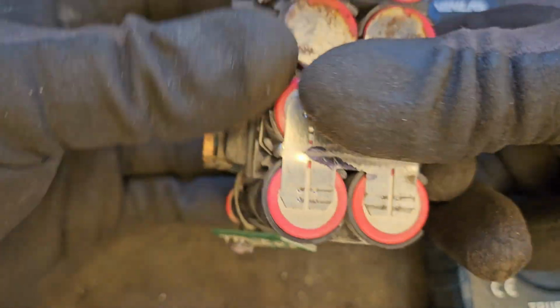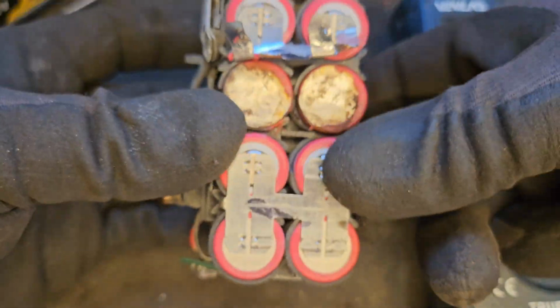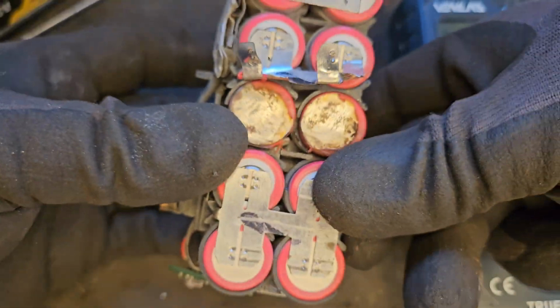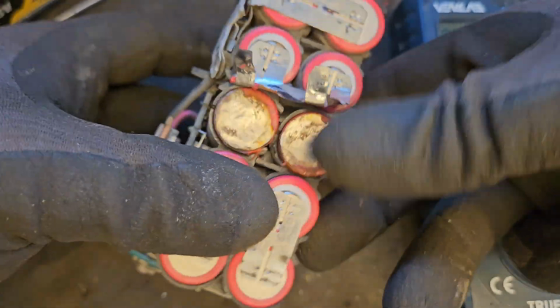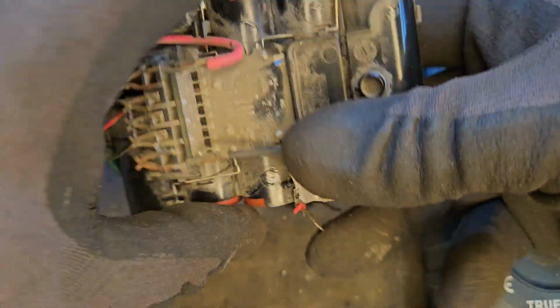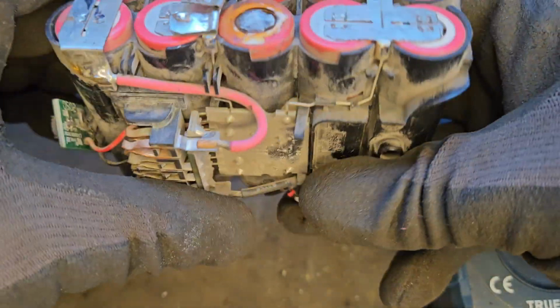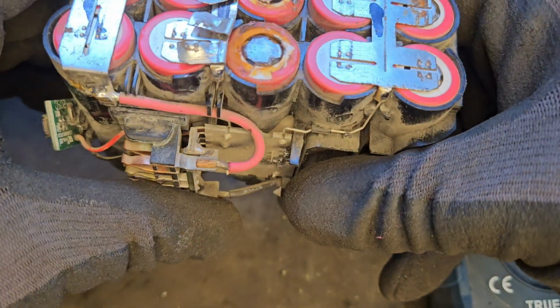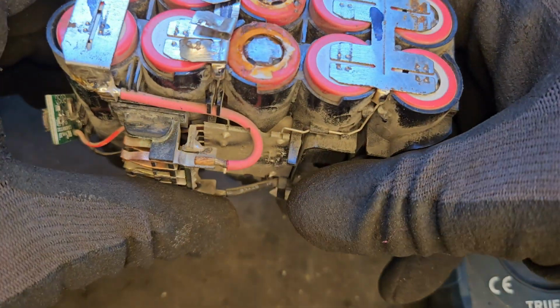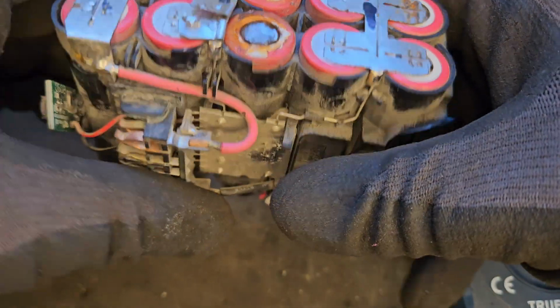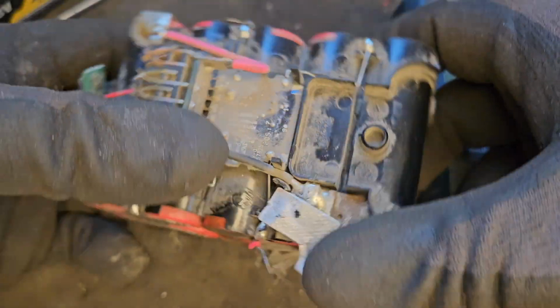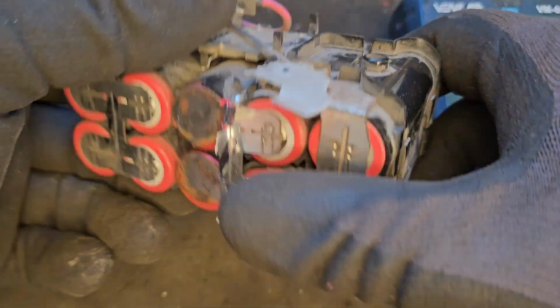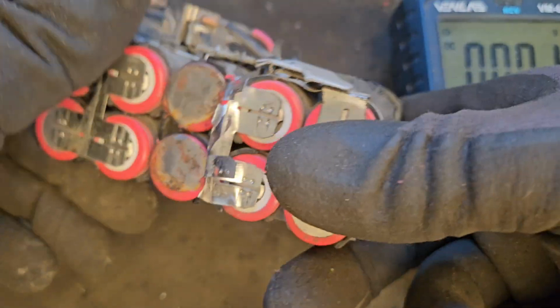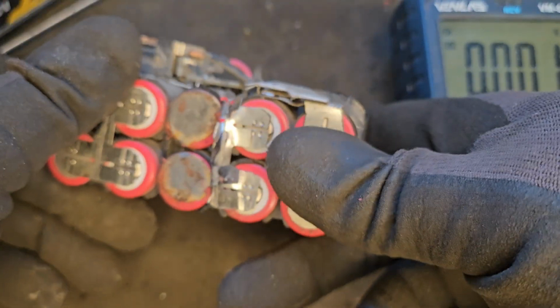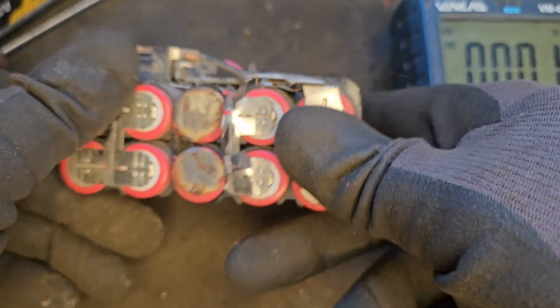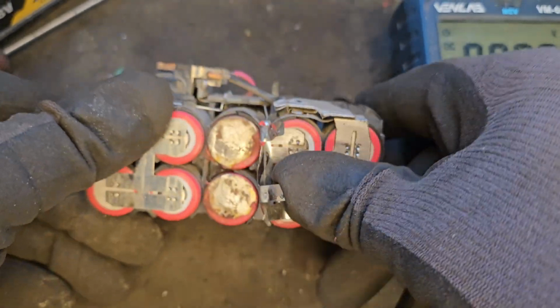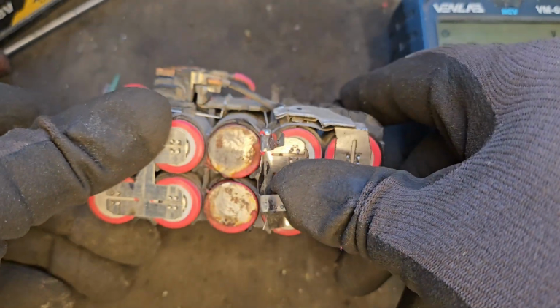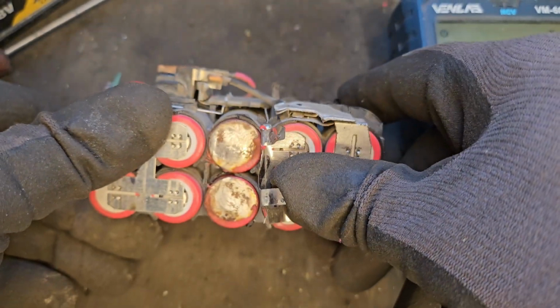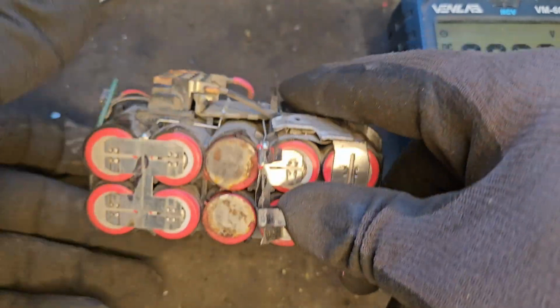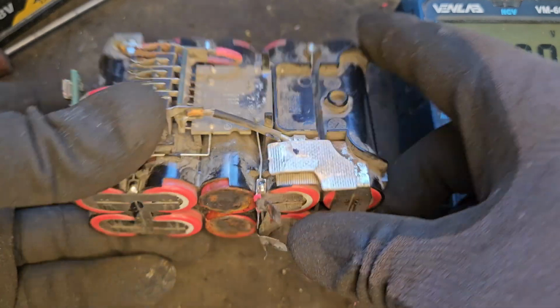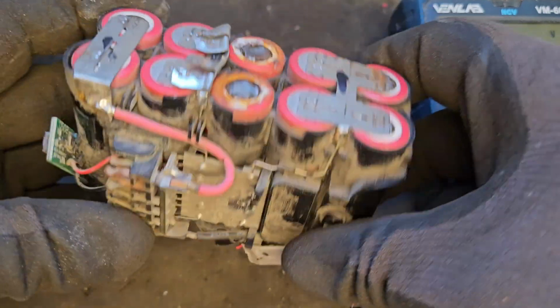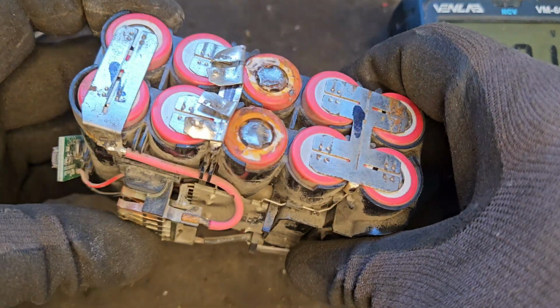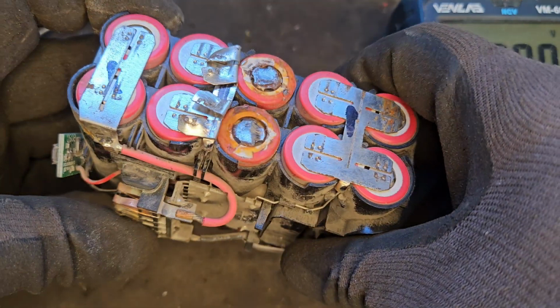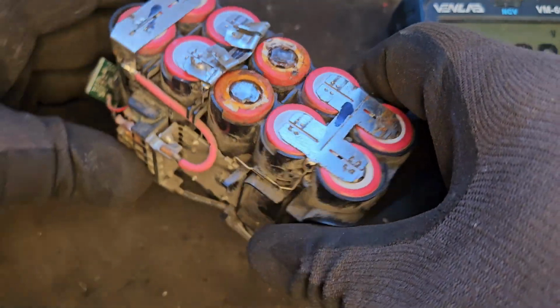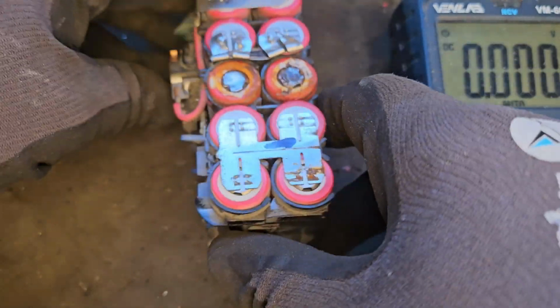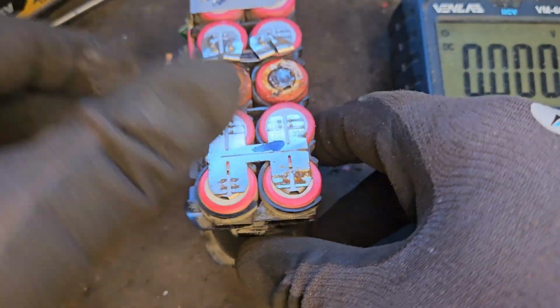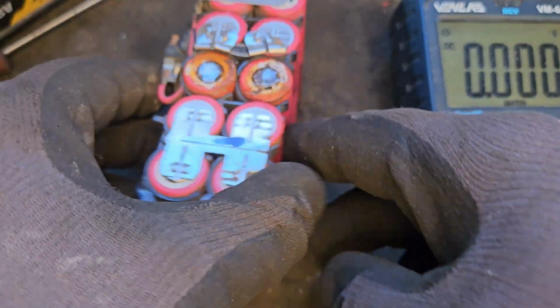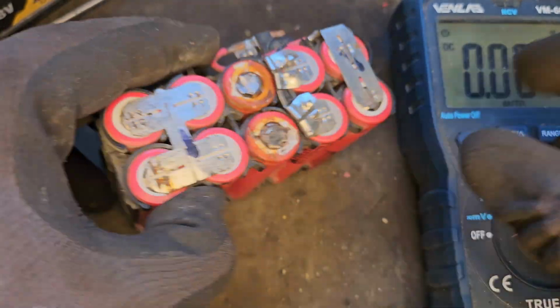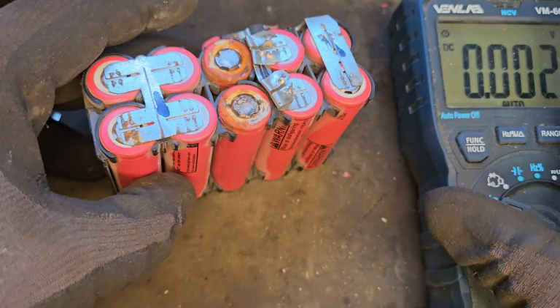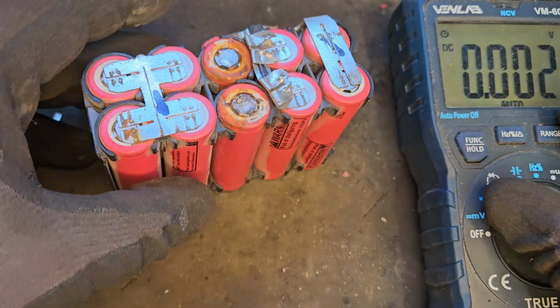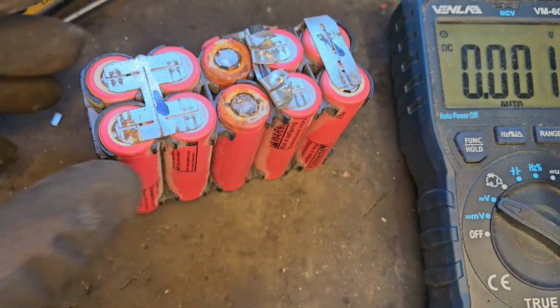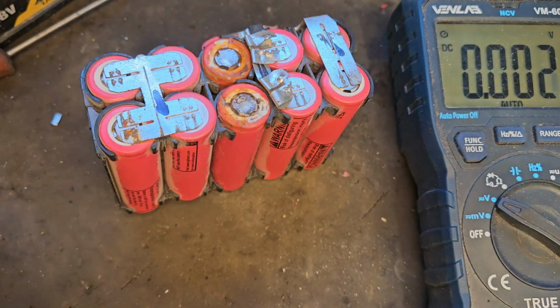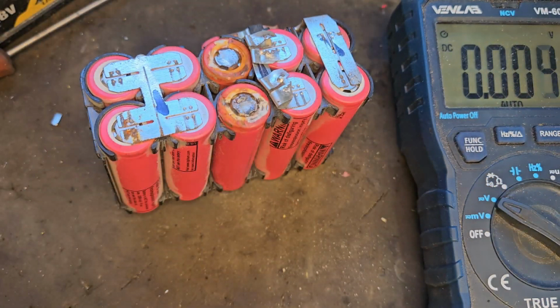That's them in place now. All we've got to do is join them to the original cells and join the pack together. I'm going to show you how to do this now.